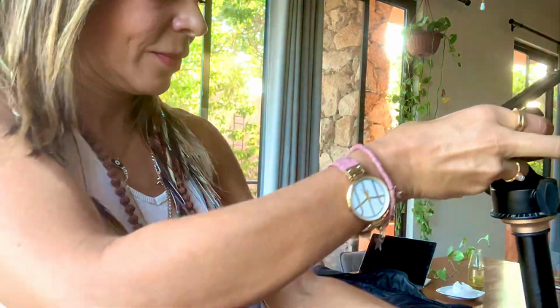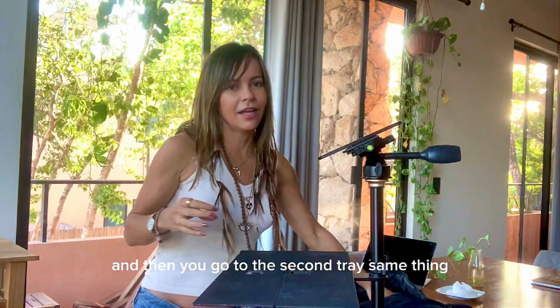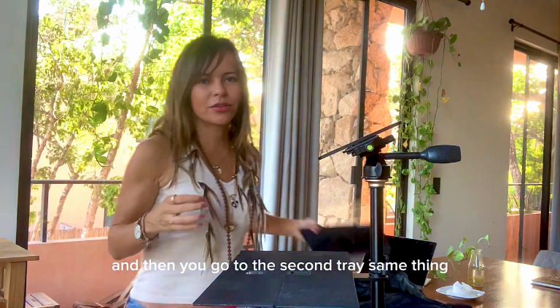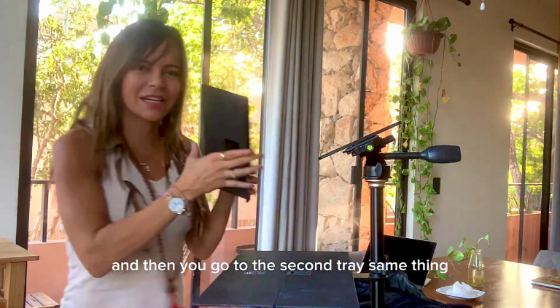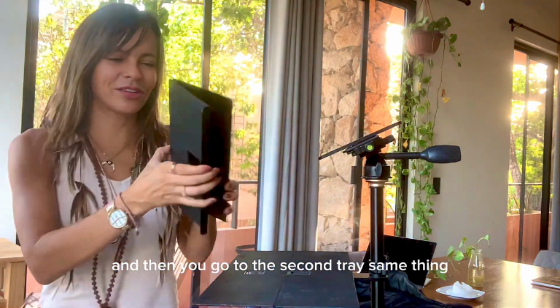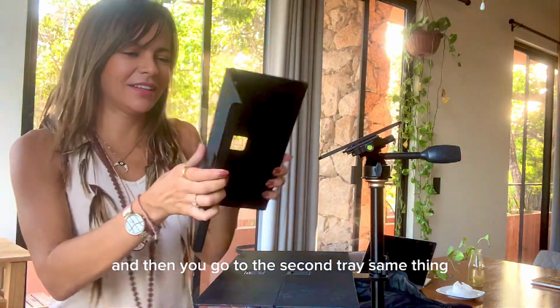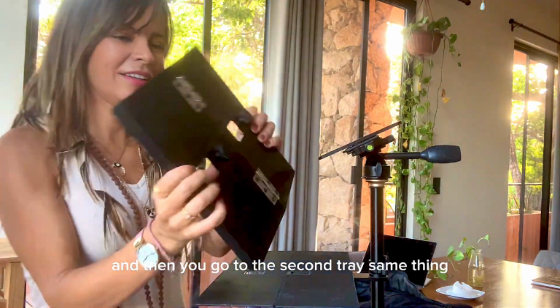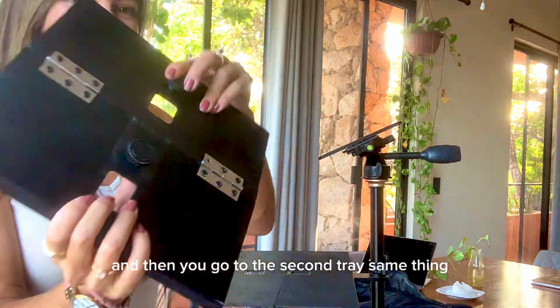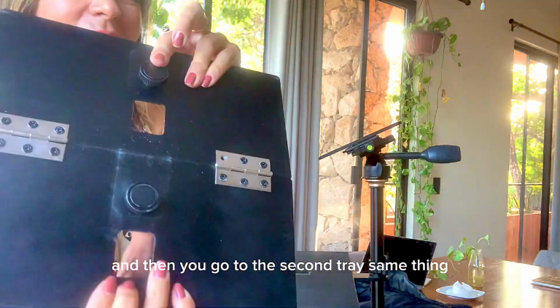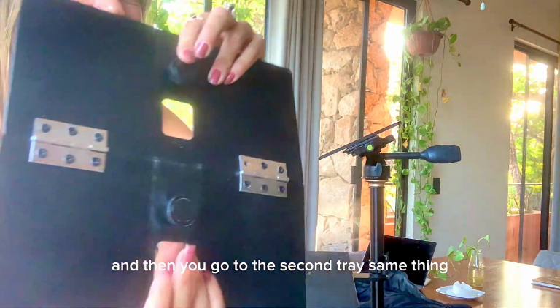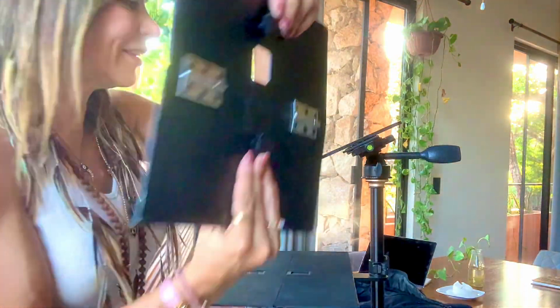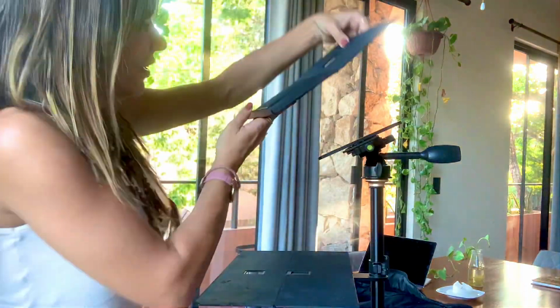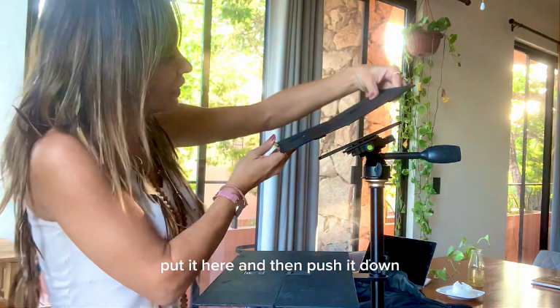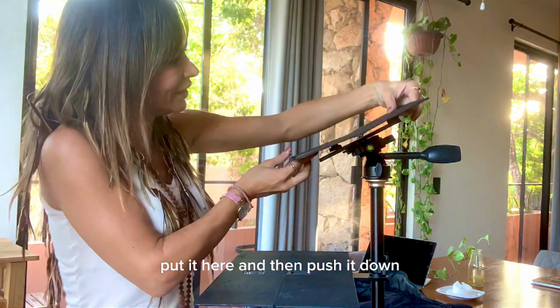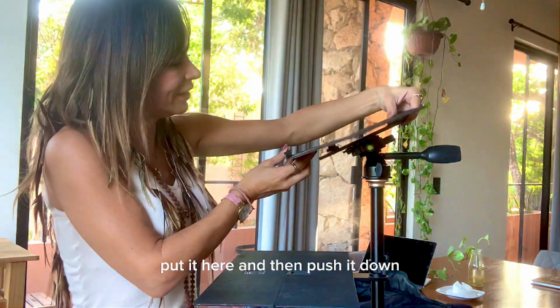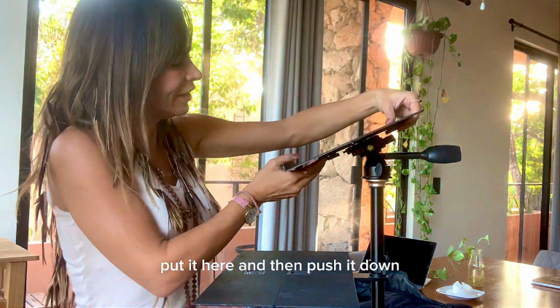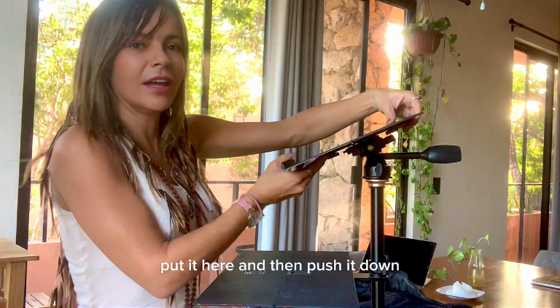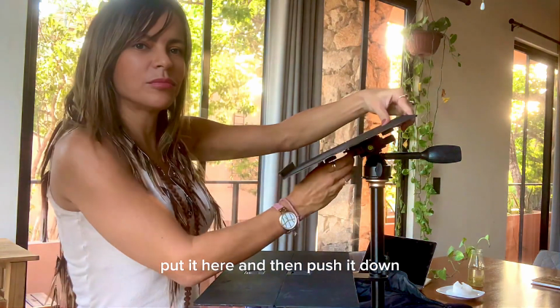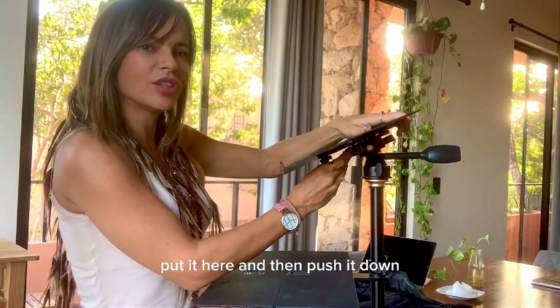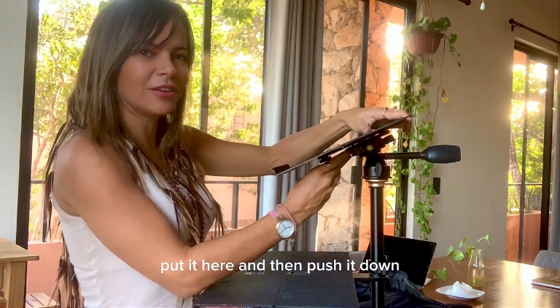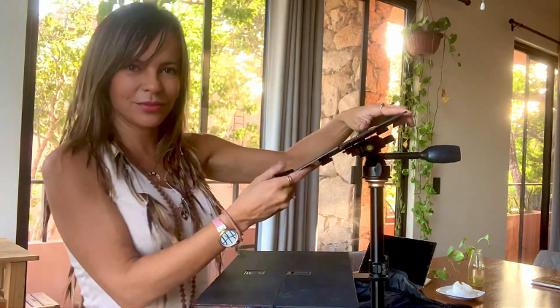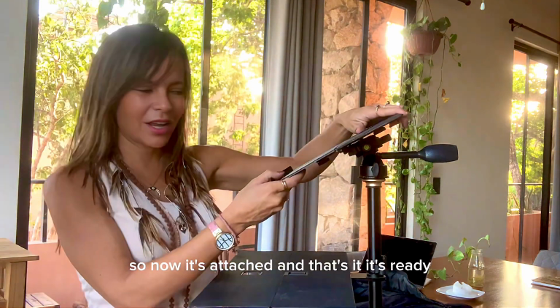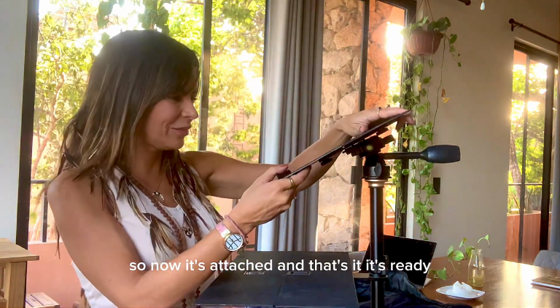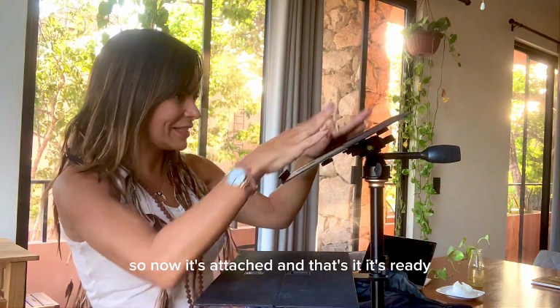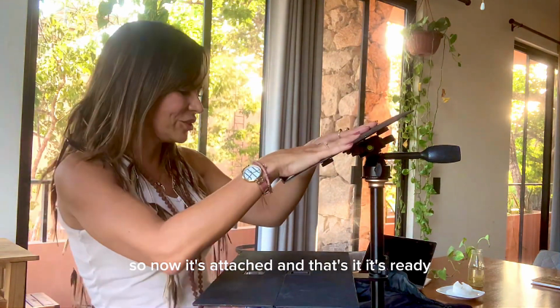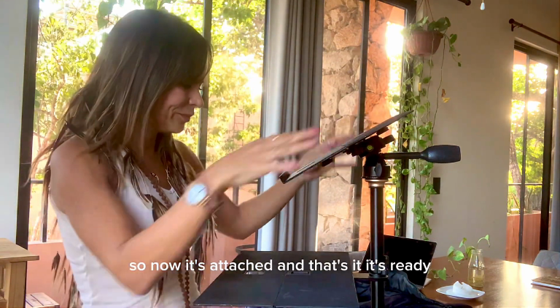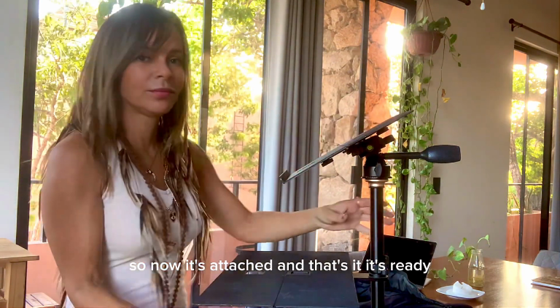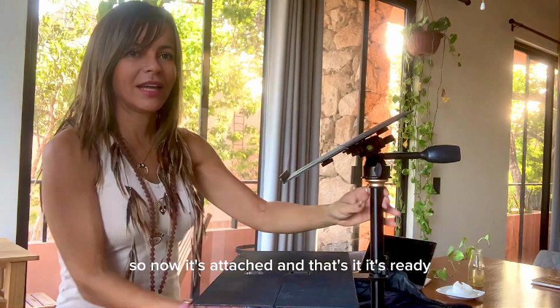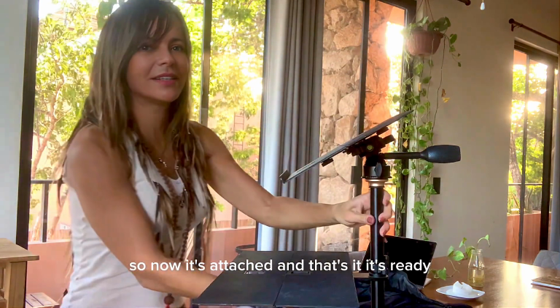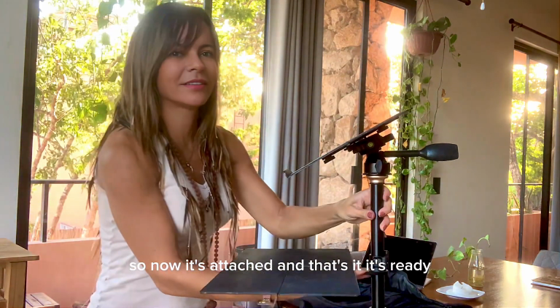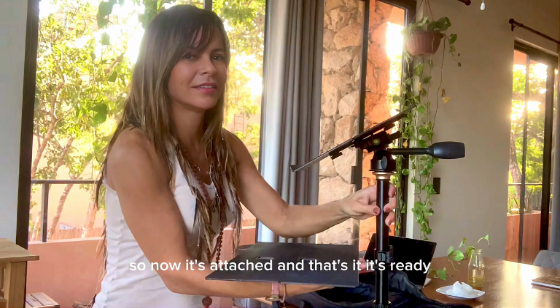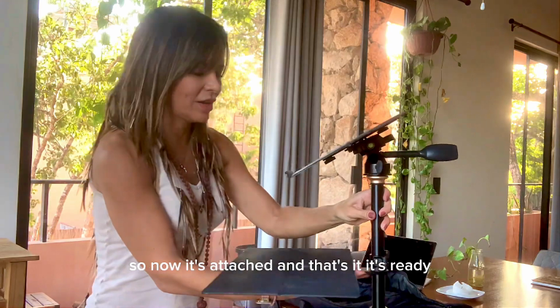Then you go to the second tray — same thing. Put it here and then push it down, so now it's attached. And that's it, it's ready.